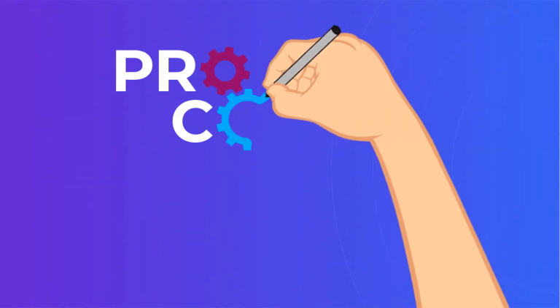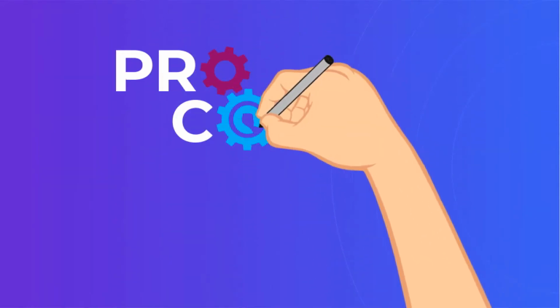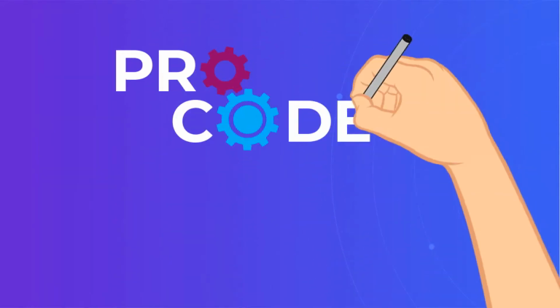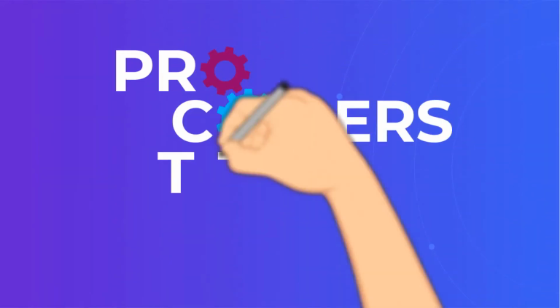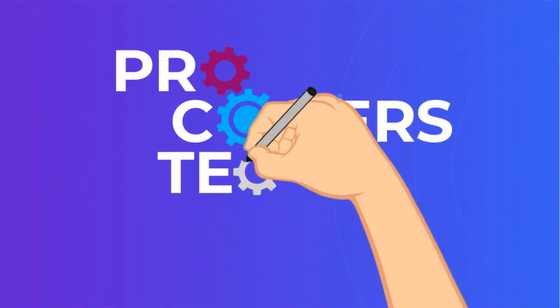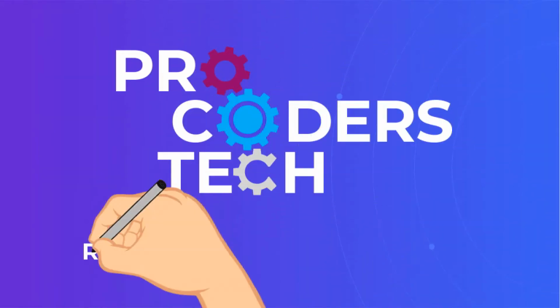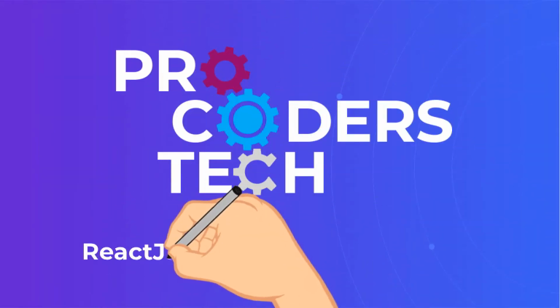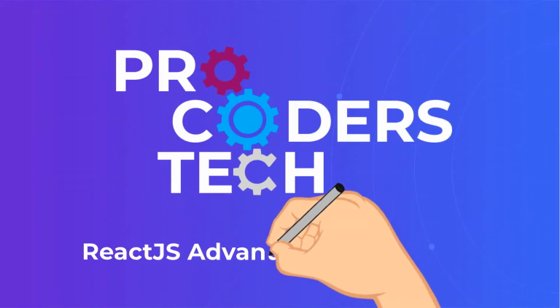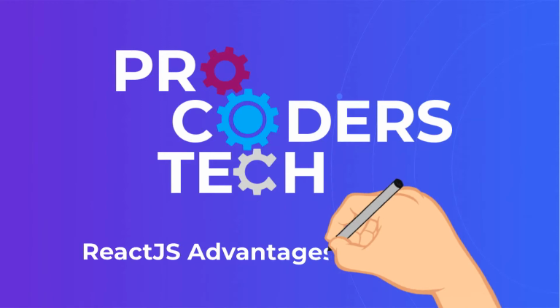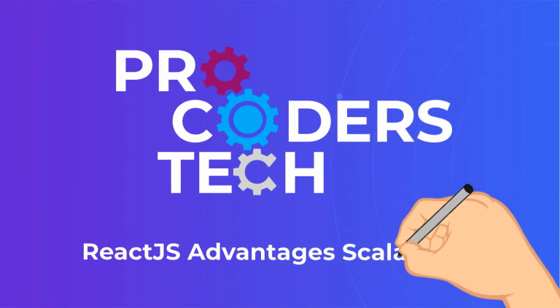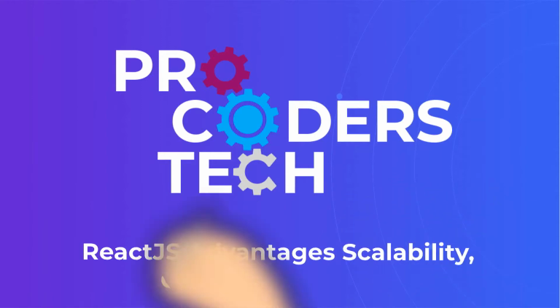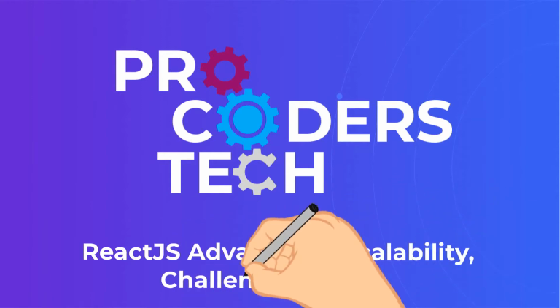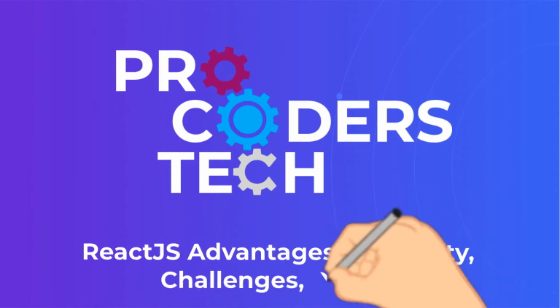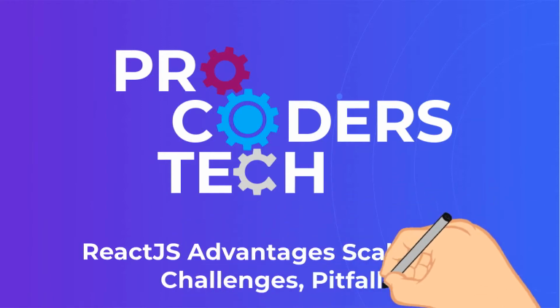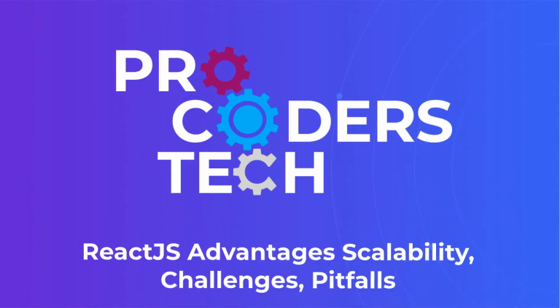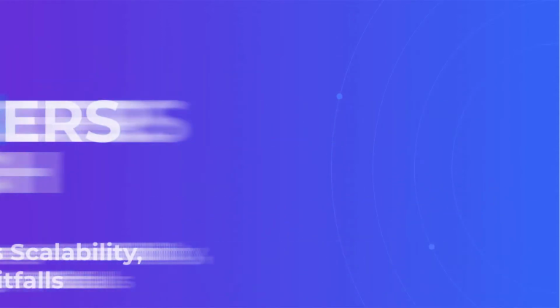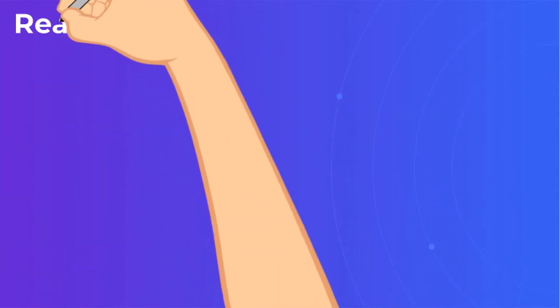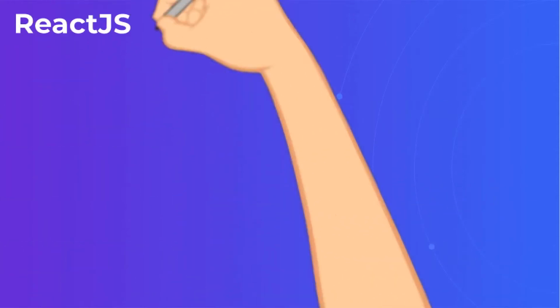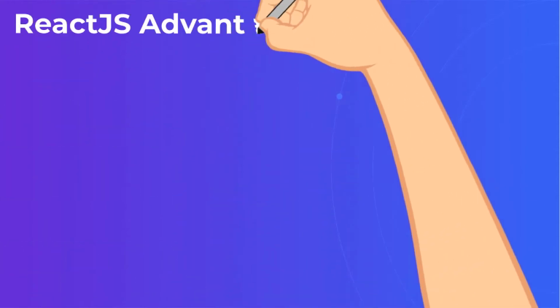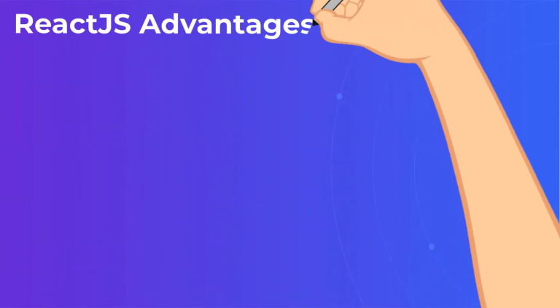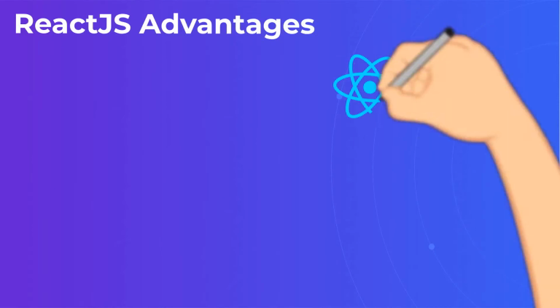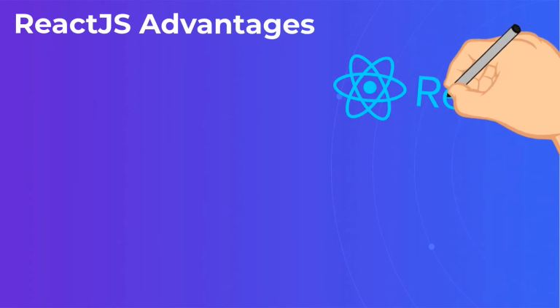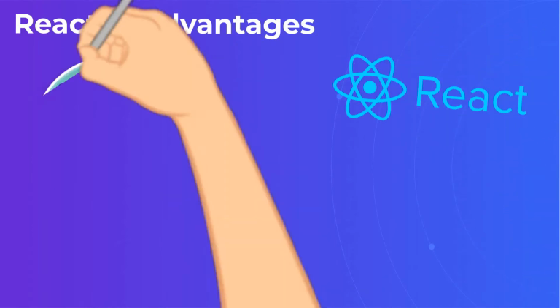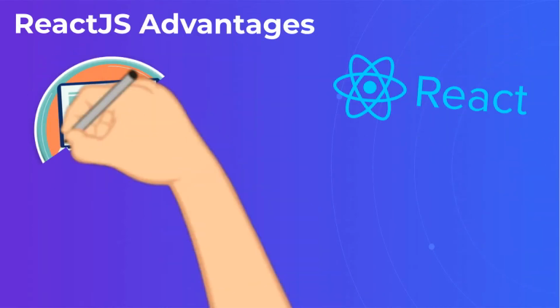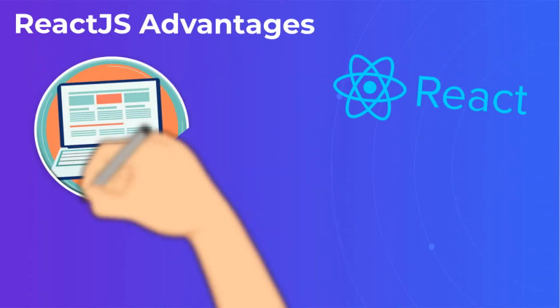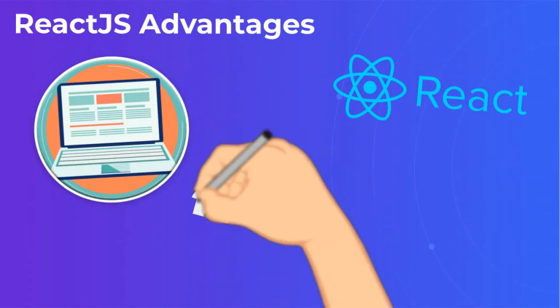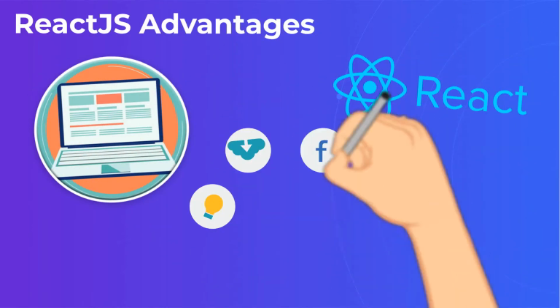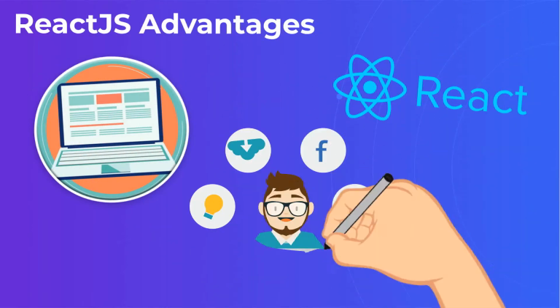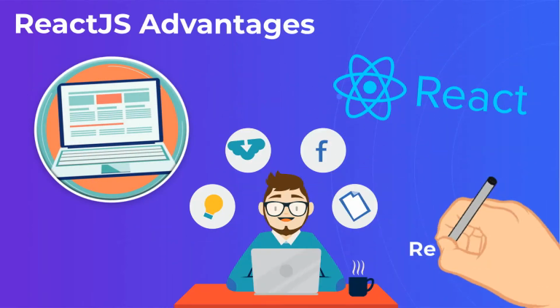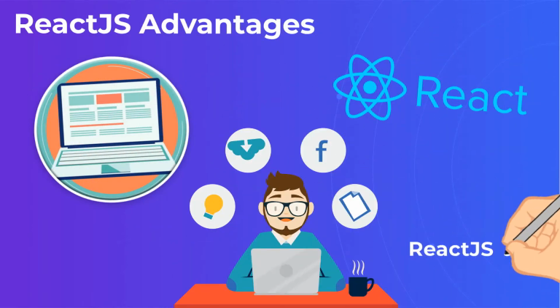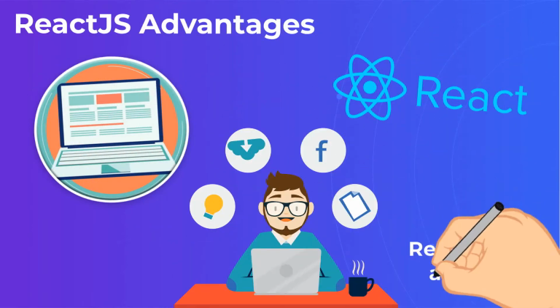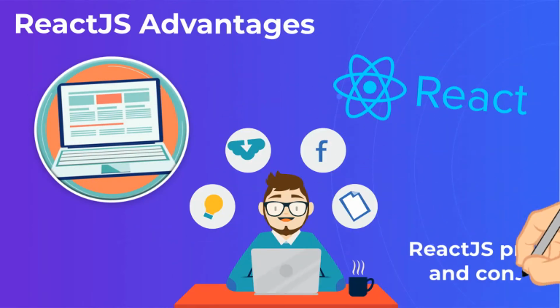ReactJS Advantages, Scalability, Challenges, and Pitfalls by ProCoders. ReactJS Pros and Cons, and what you should consider before you choose it for your next web development project.